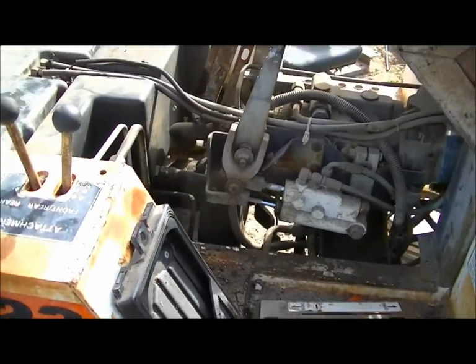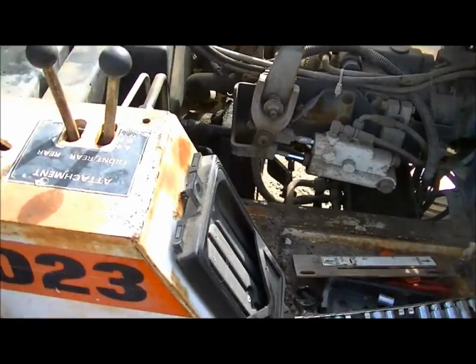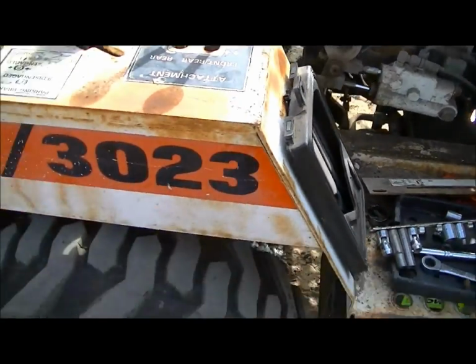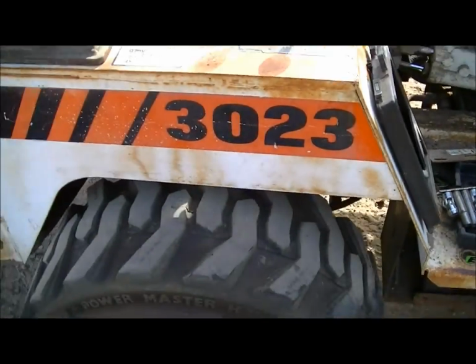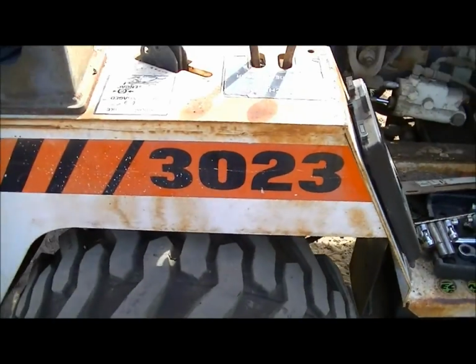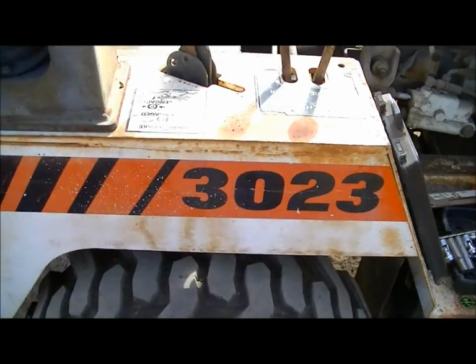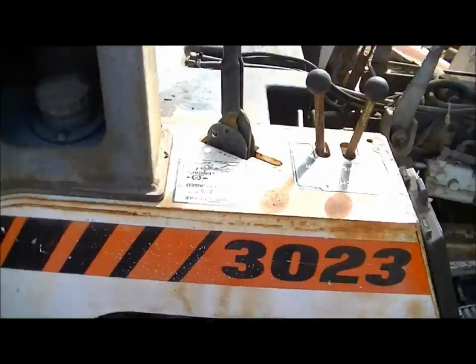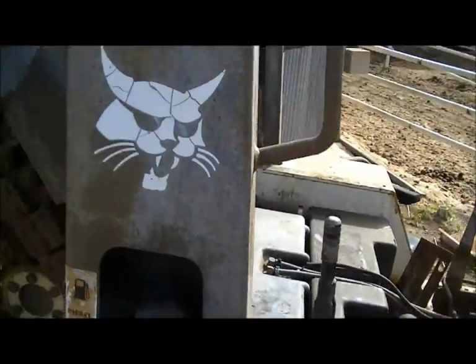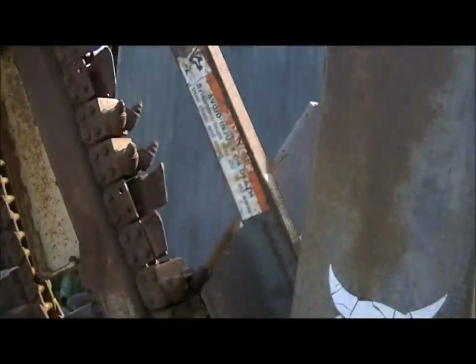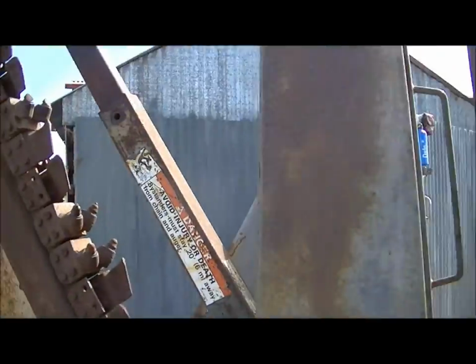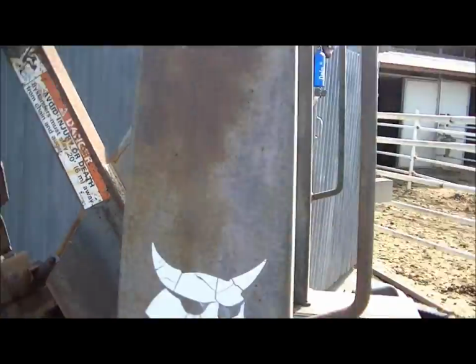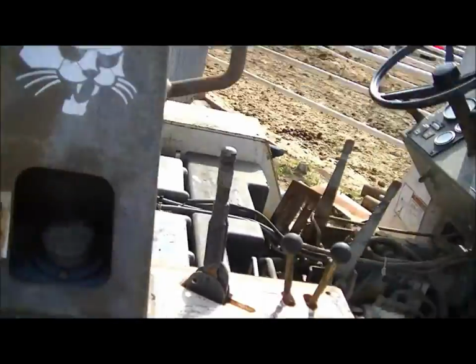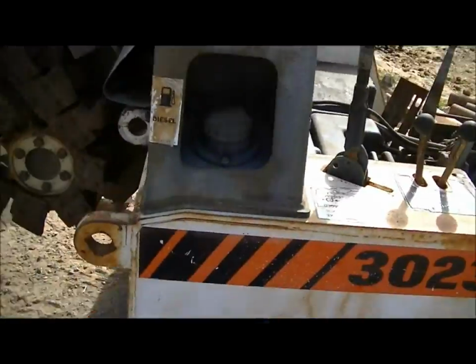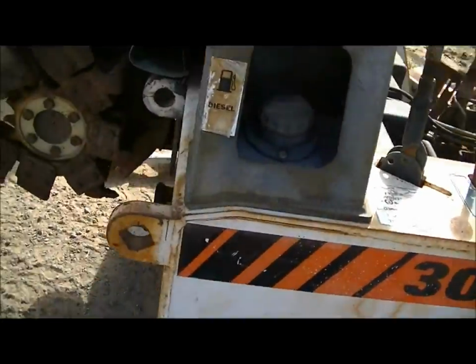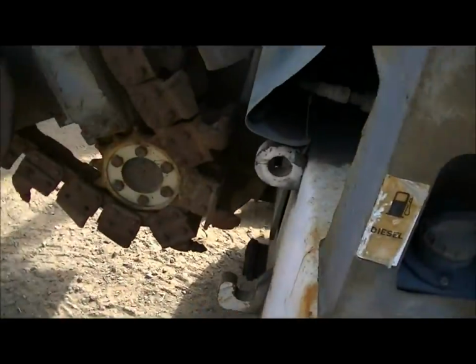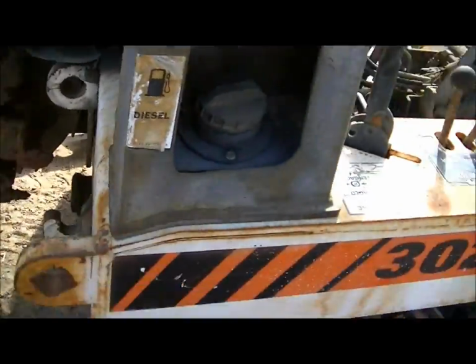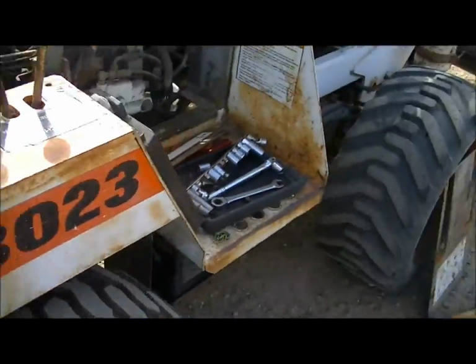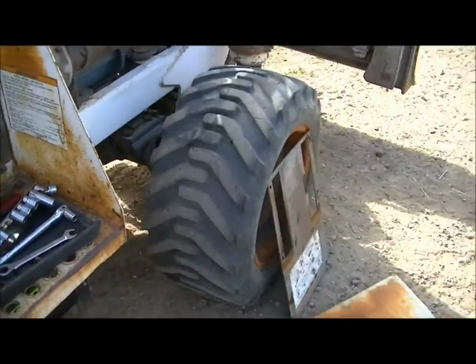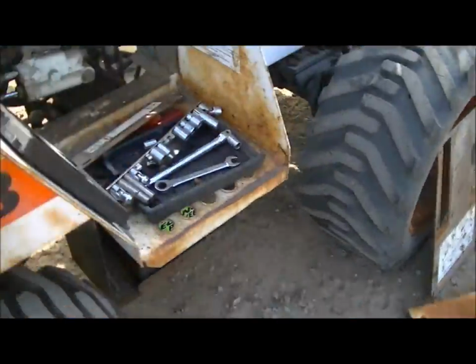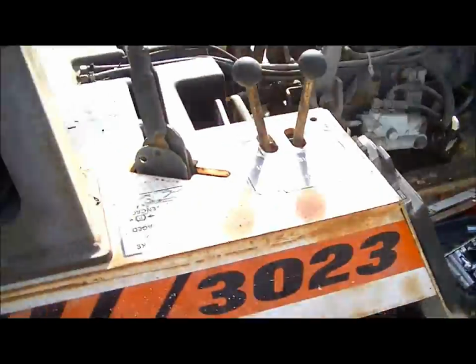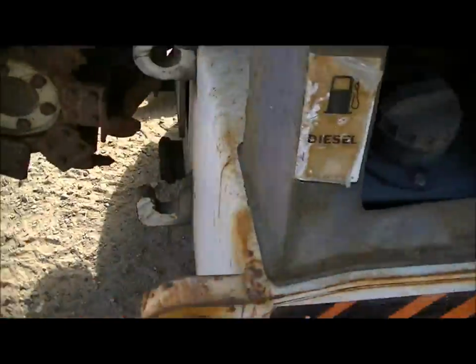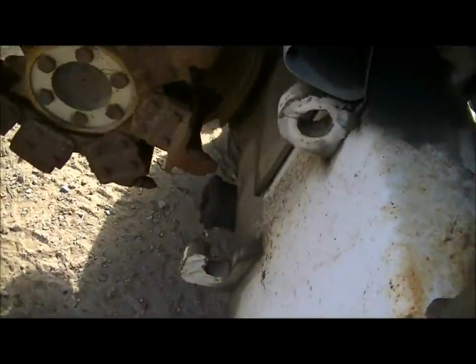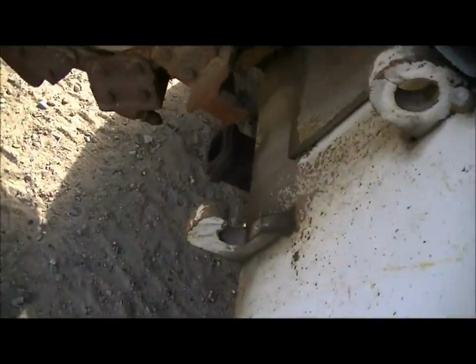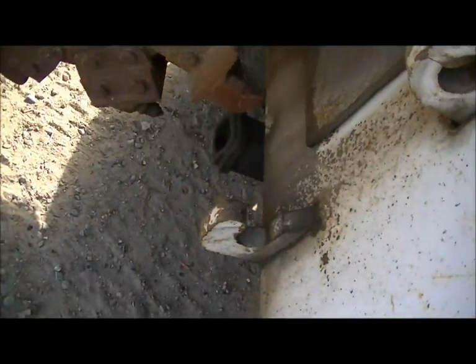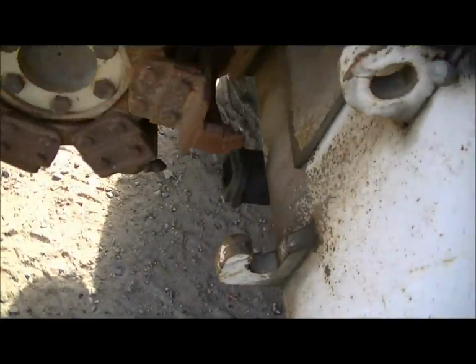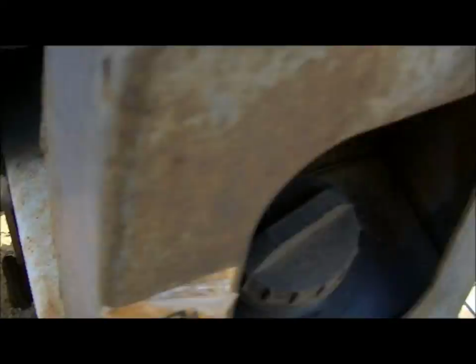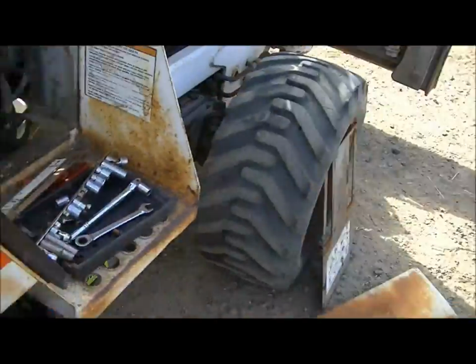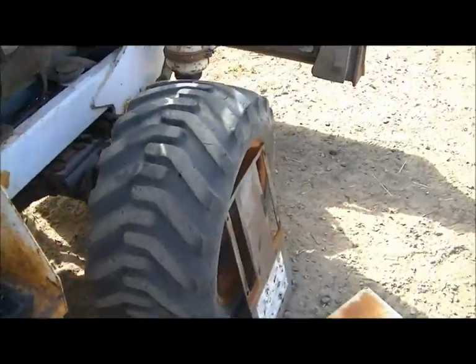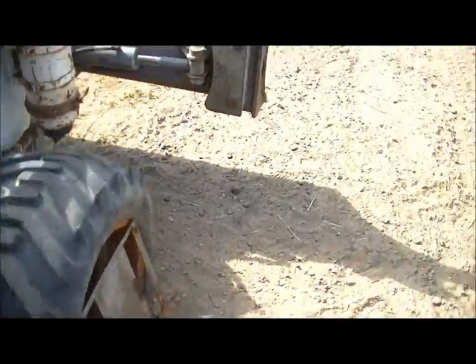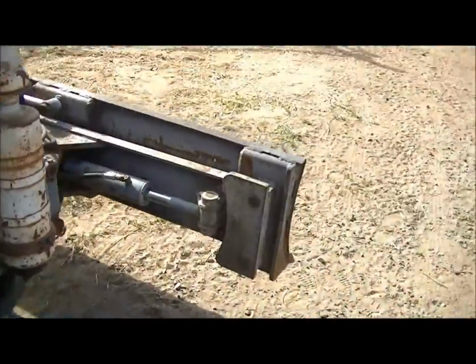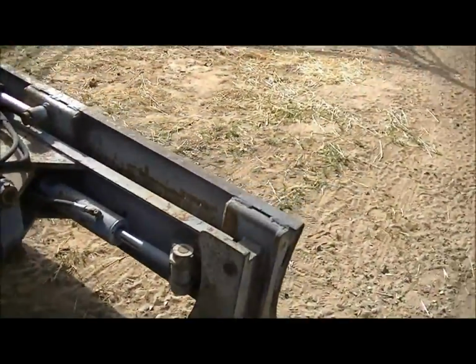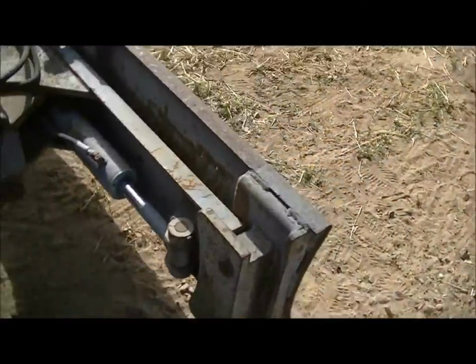Here's a little Bobcat 3023 trencher. It has a trencher attachment. Looks like it has a 2-inch receiver too, and a dozer blade on the front.